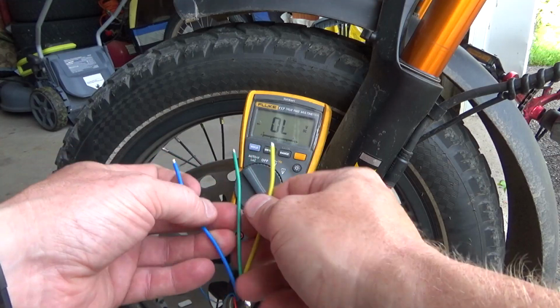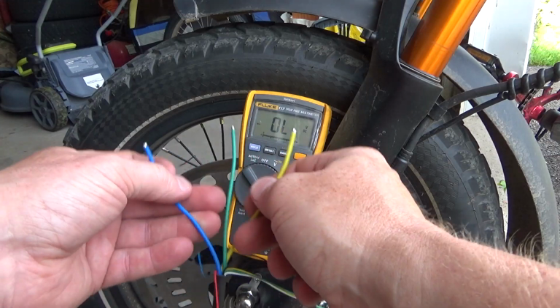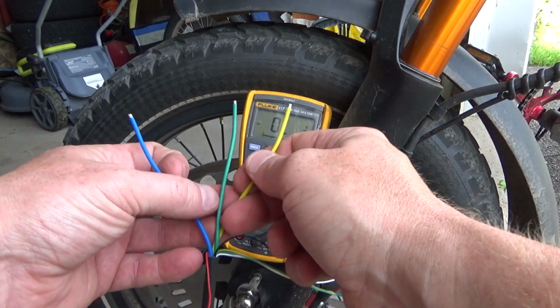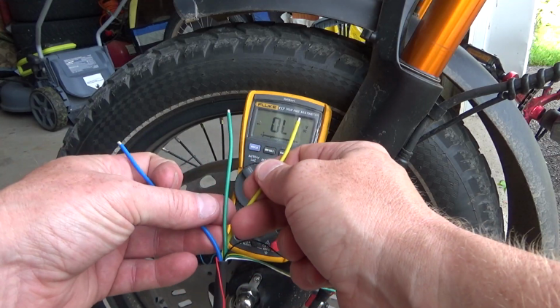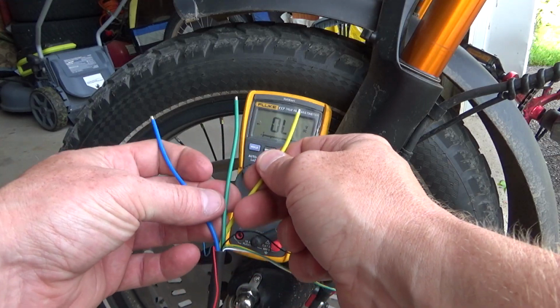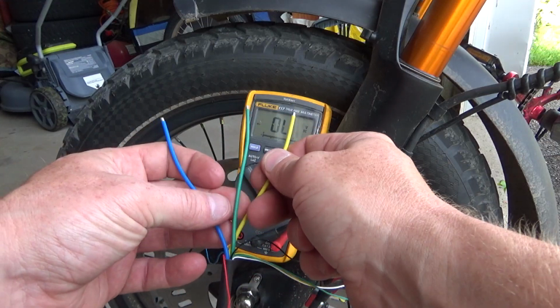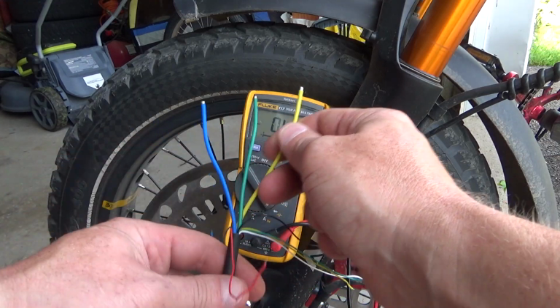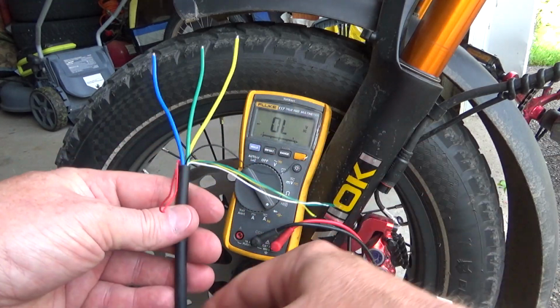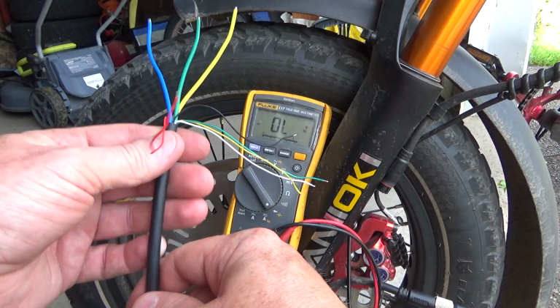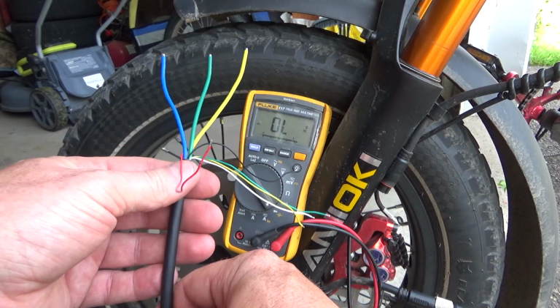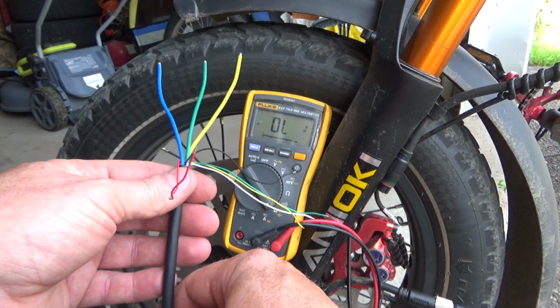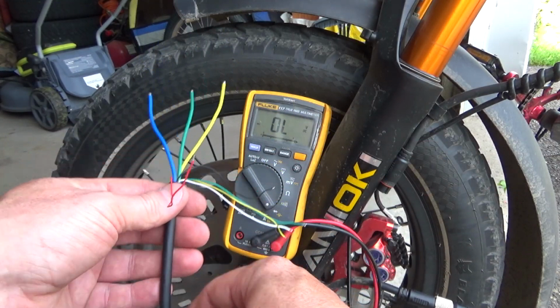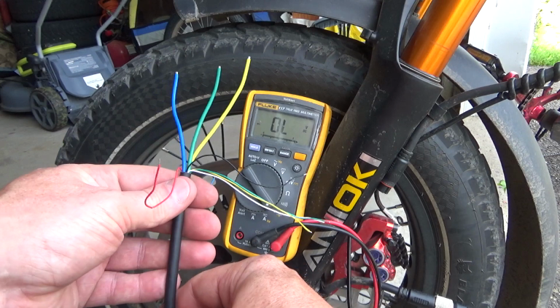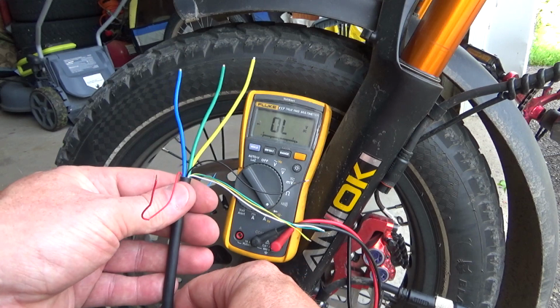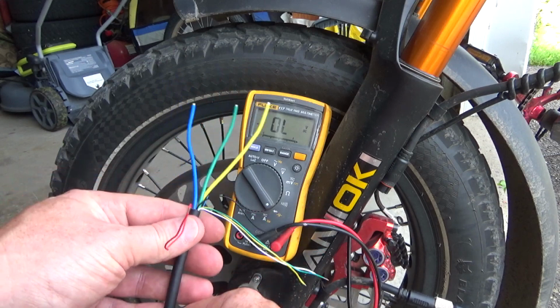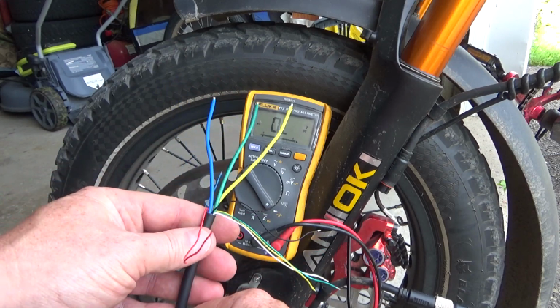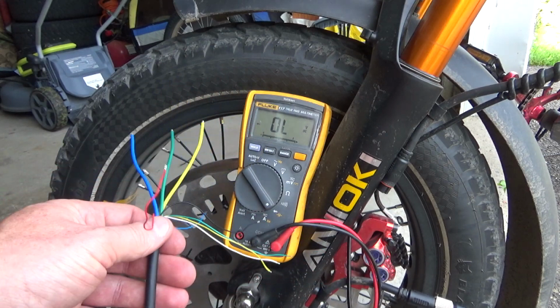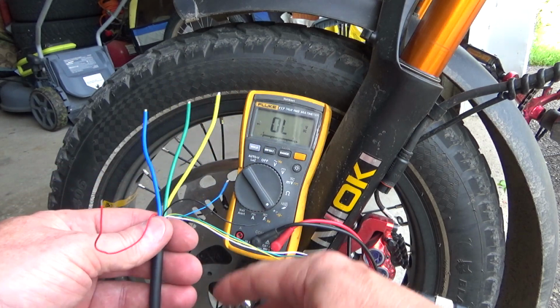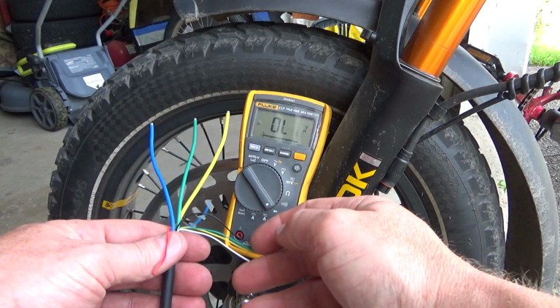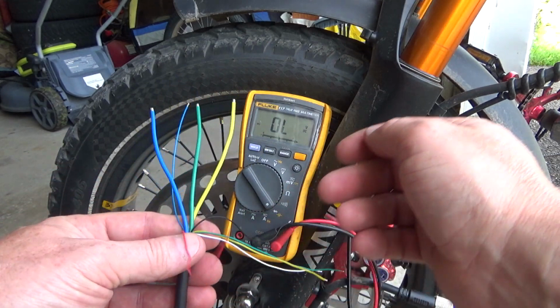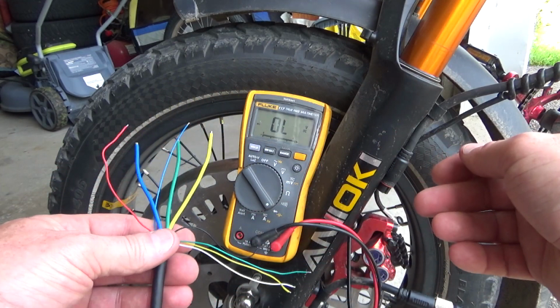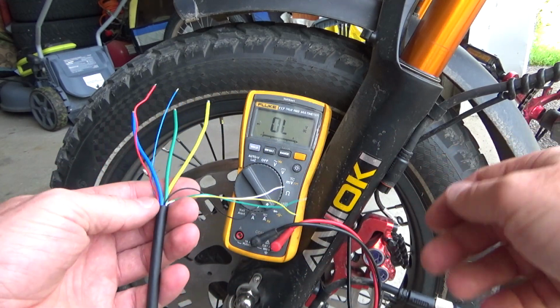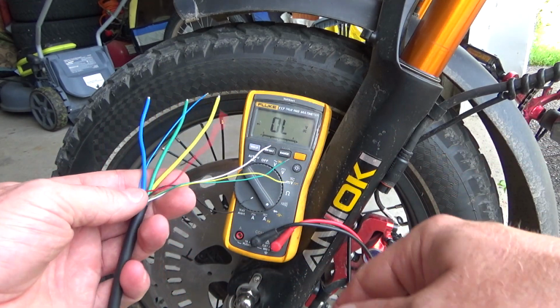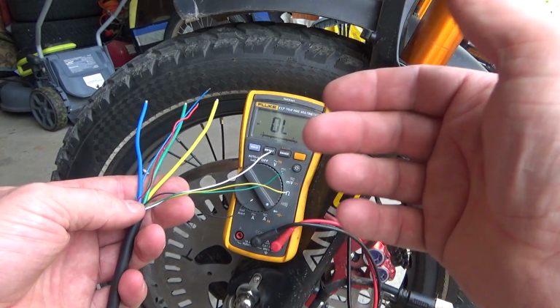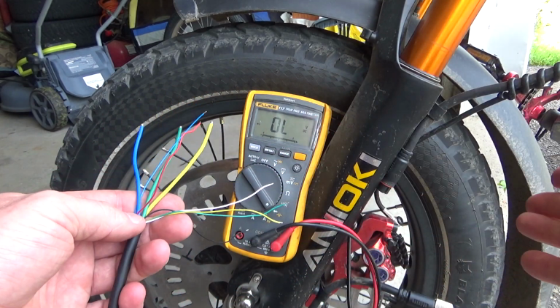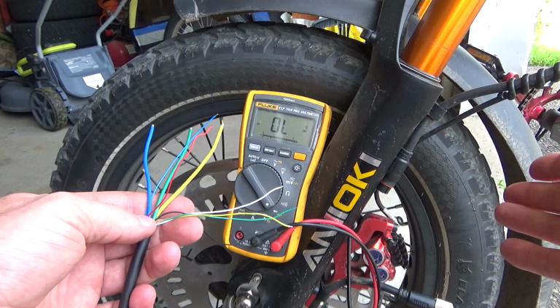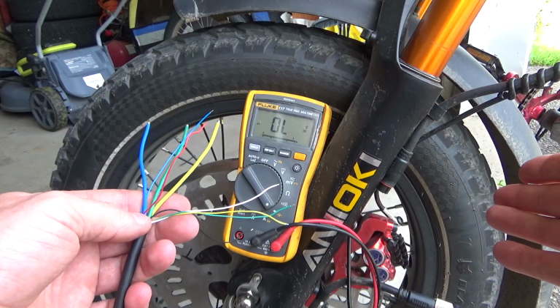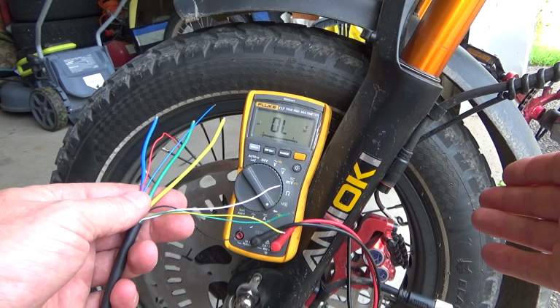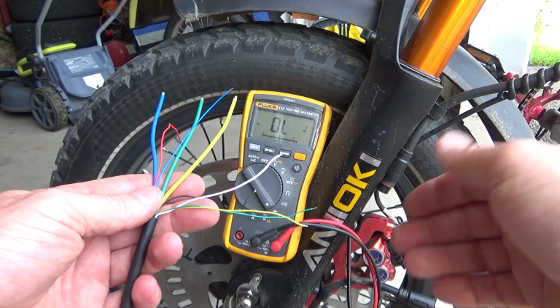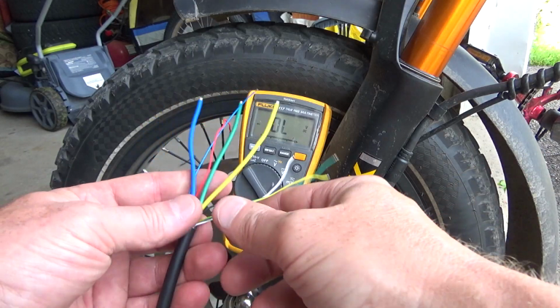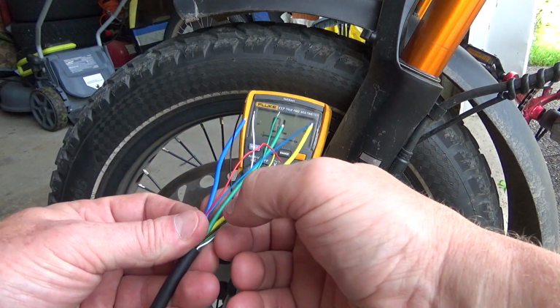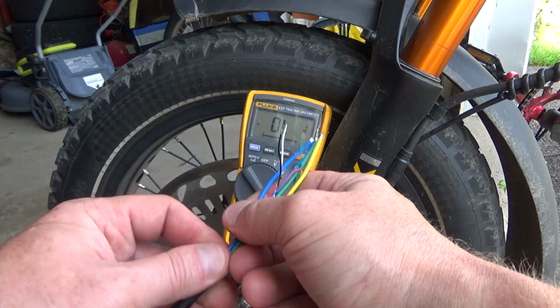That's how you check phases and how you check your hall sensors on your wheel. I hope it was useful and you can use it in real life.